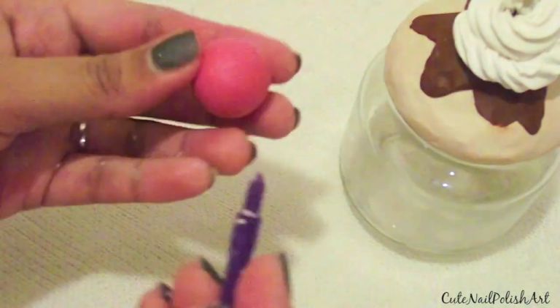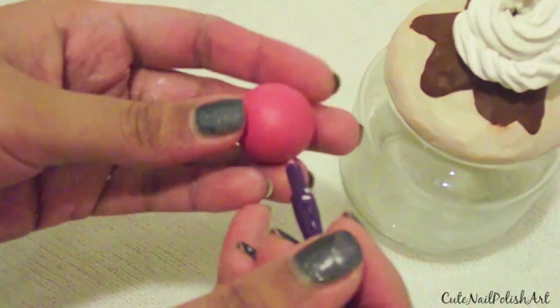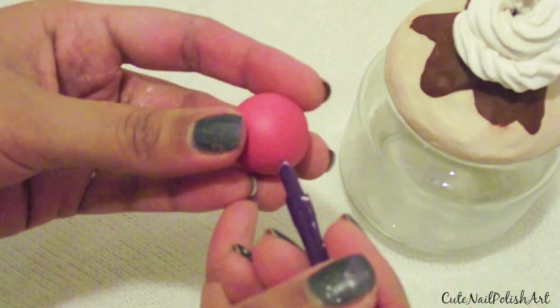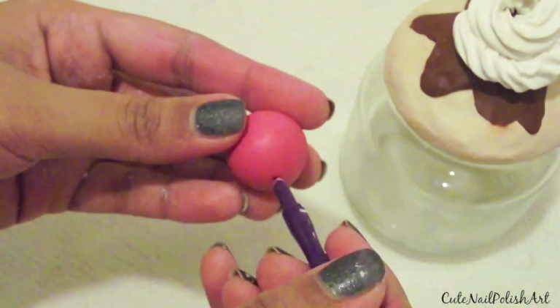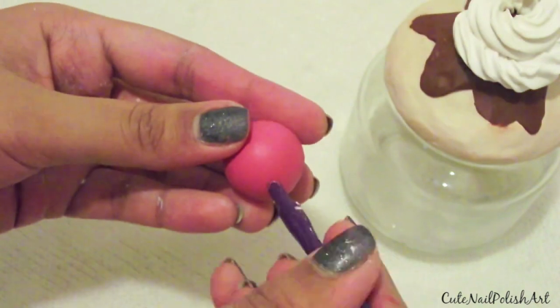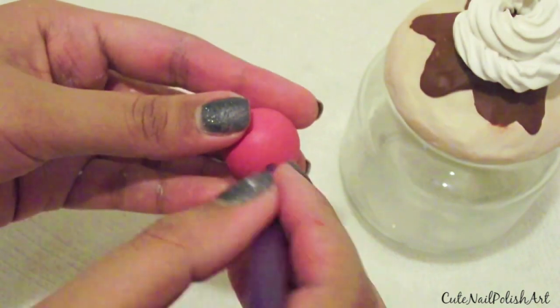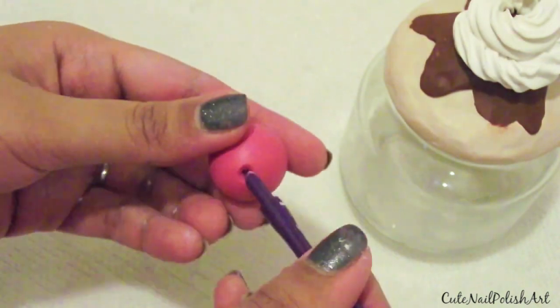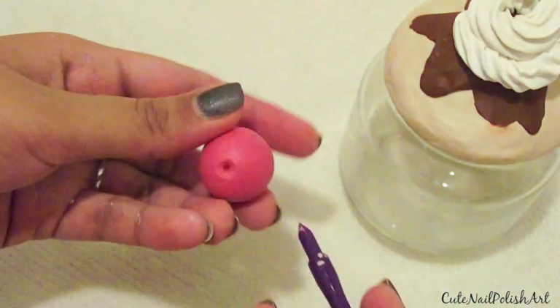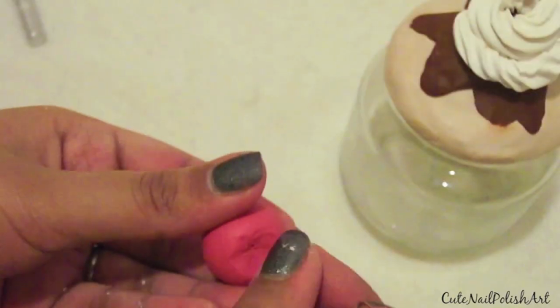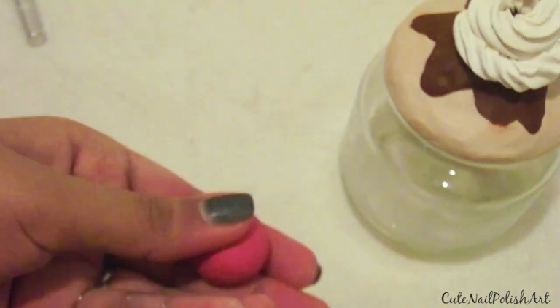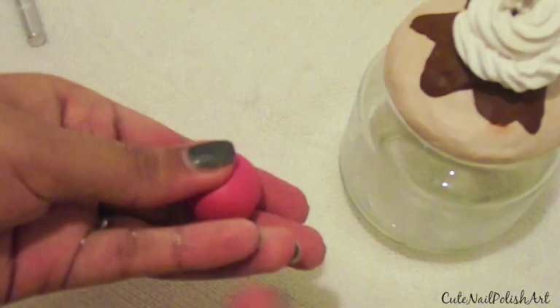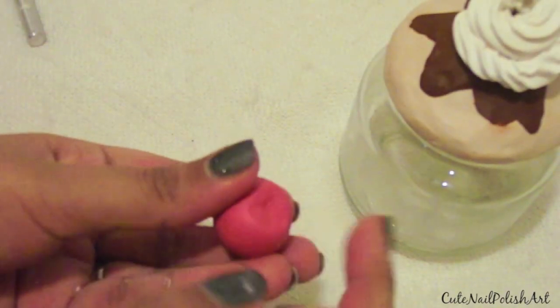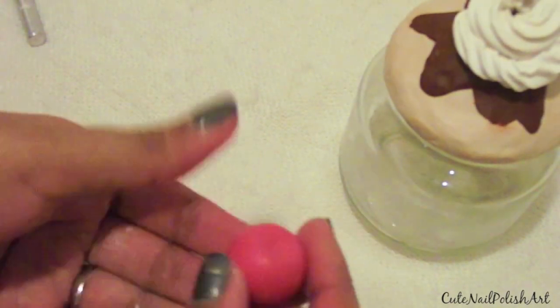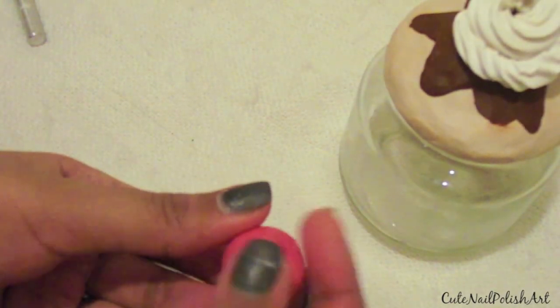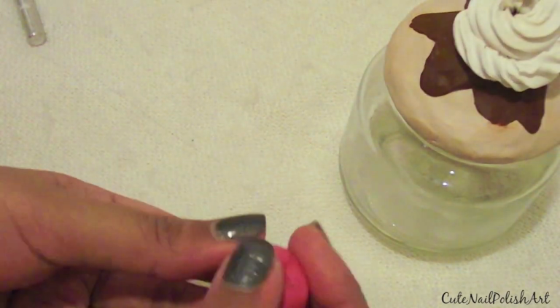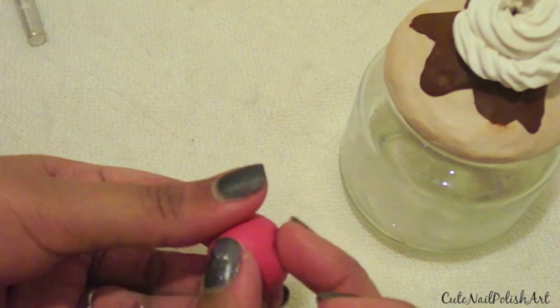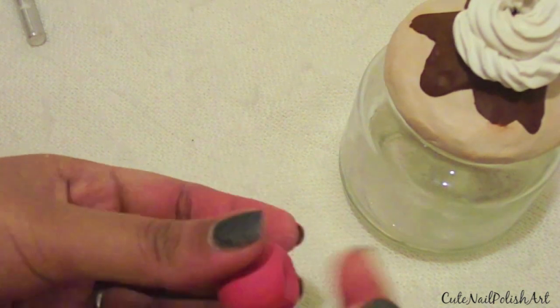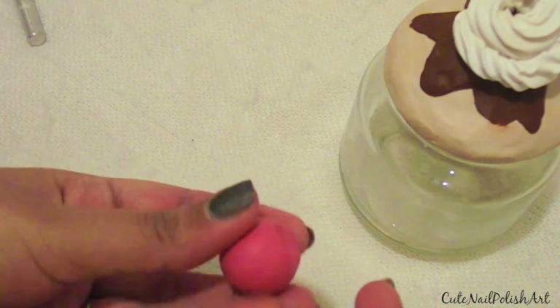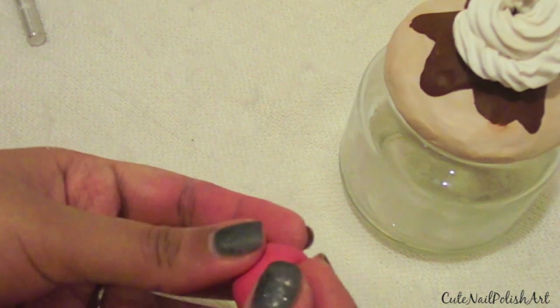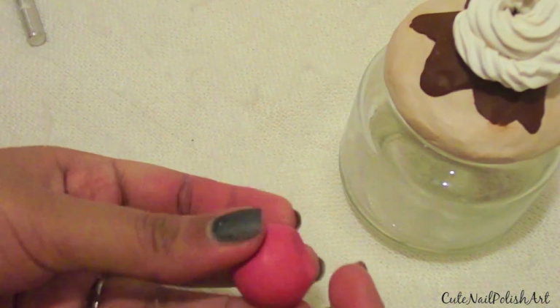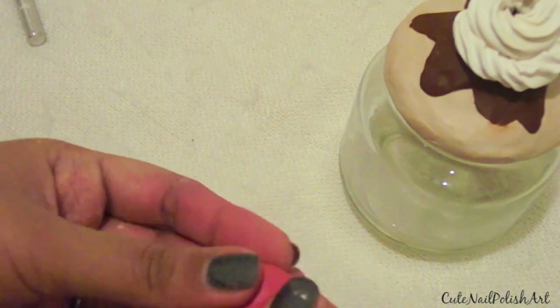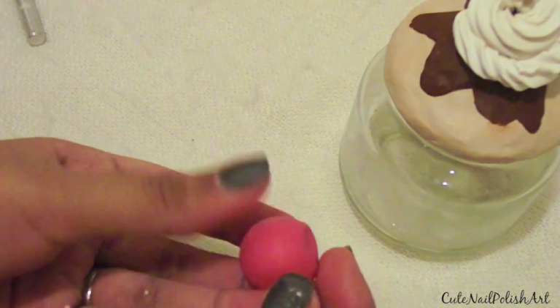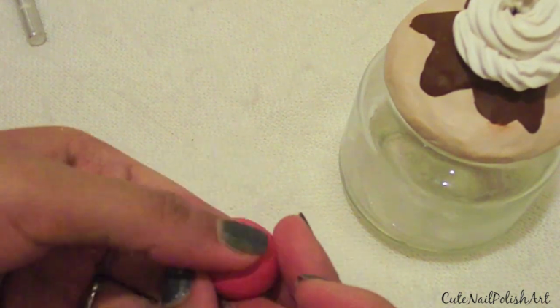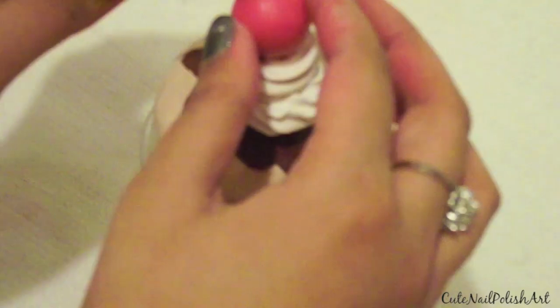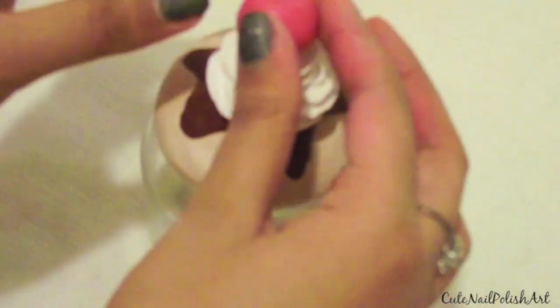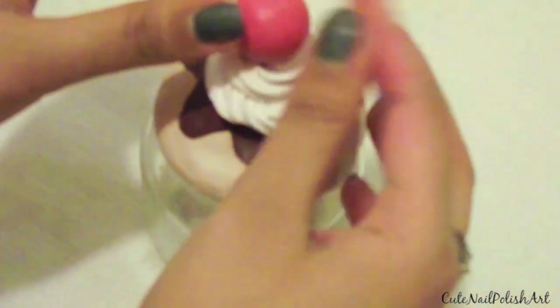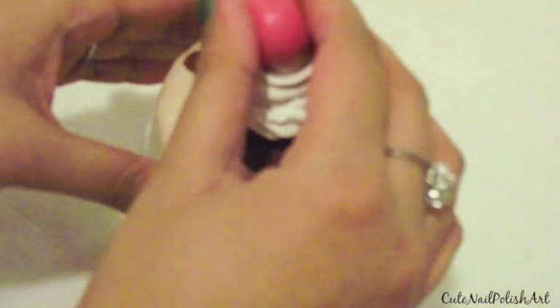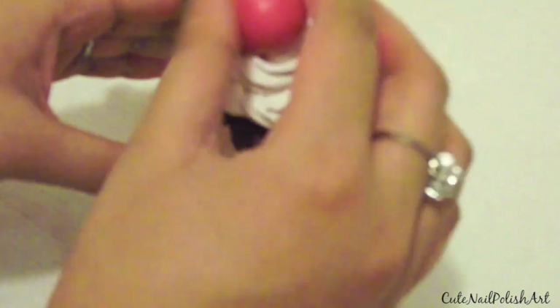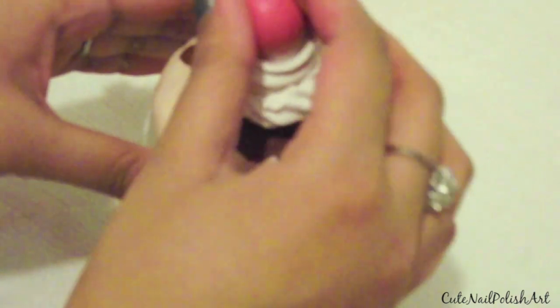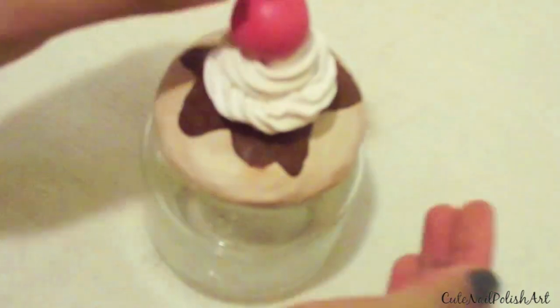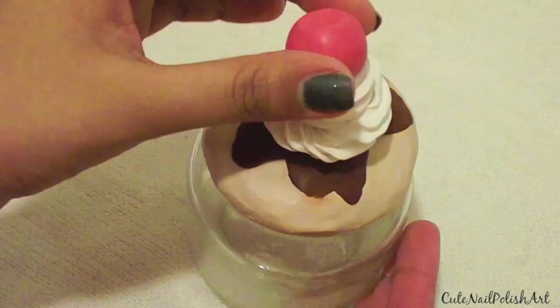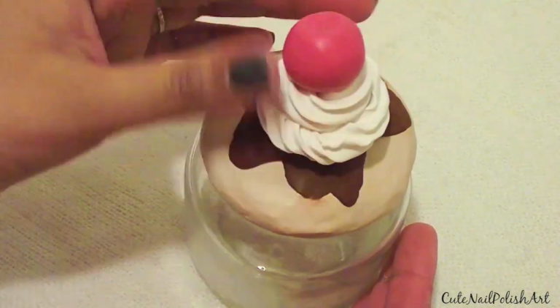The cherry is very effortless to do — just roll some red clay into a ball and with the round side of the clay tool, just make a dent where the stalk will go. You don't have to make a cherry; you can do whatever topping you want. Once you have made the cherry, just stick it onto the white icing.